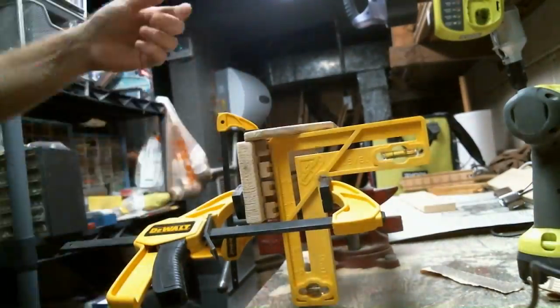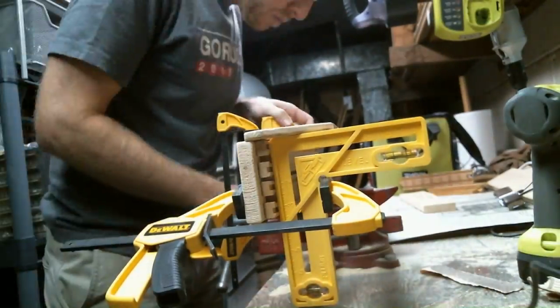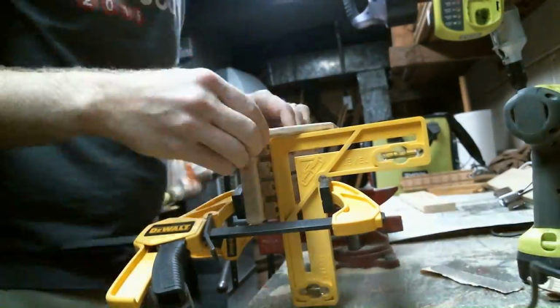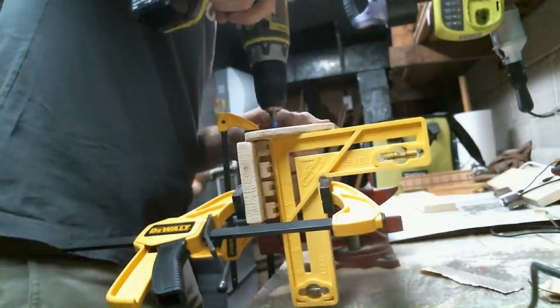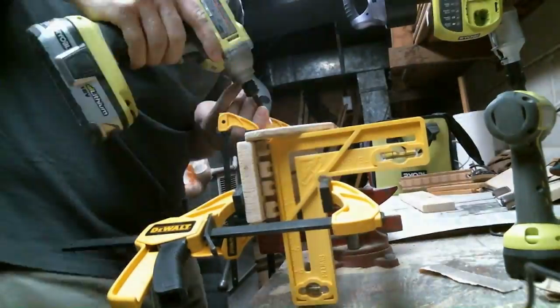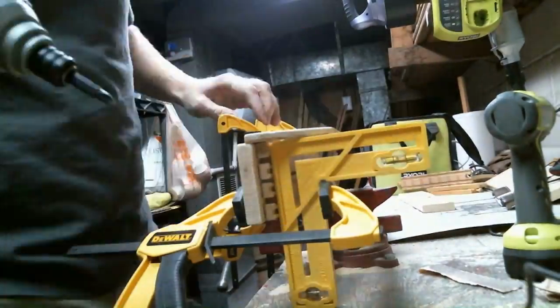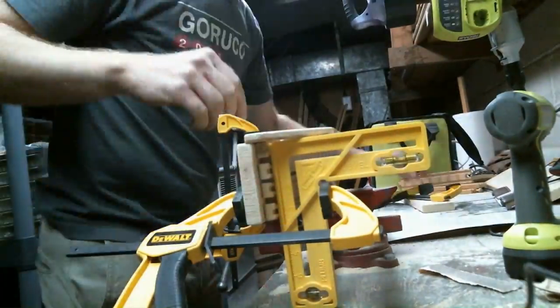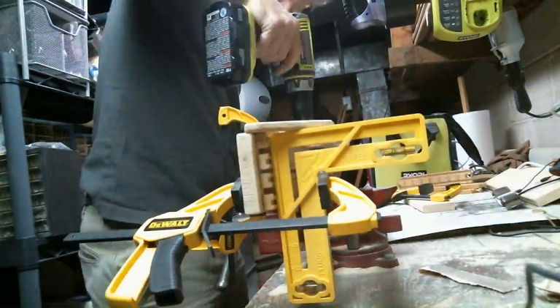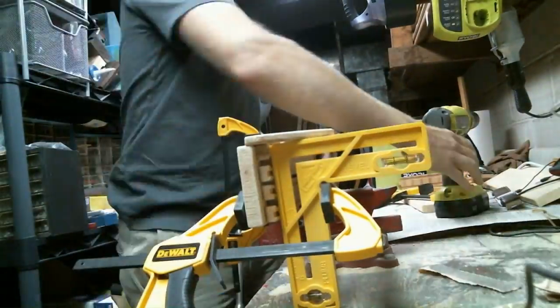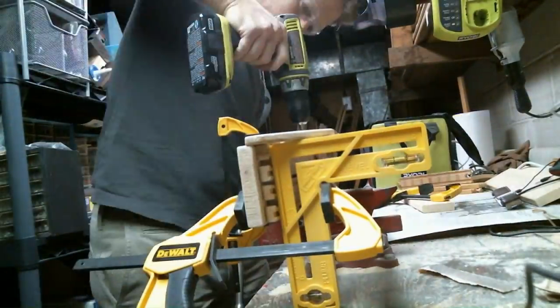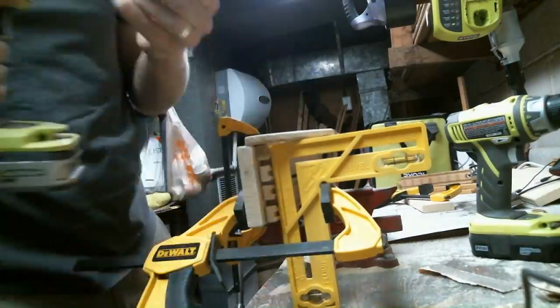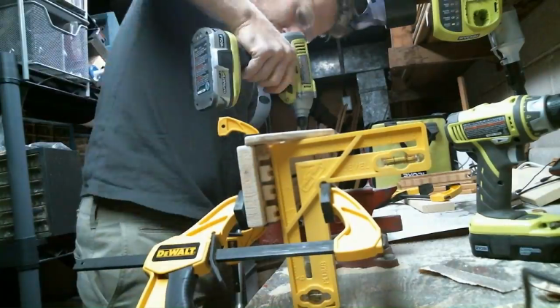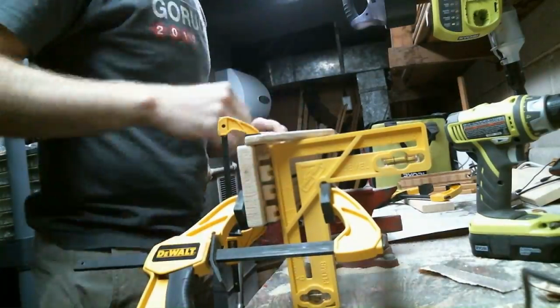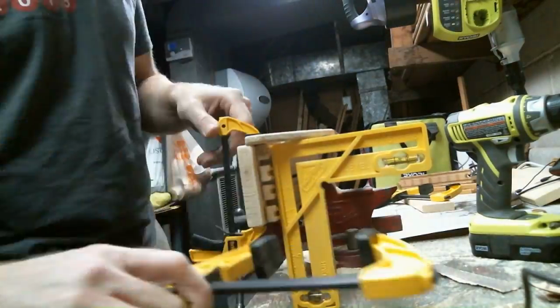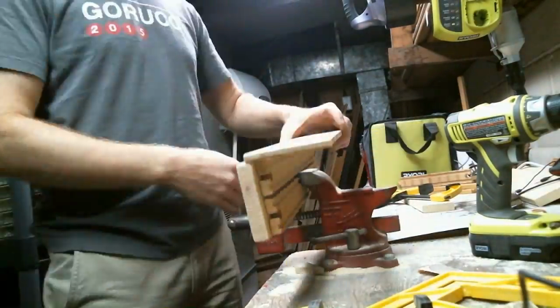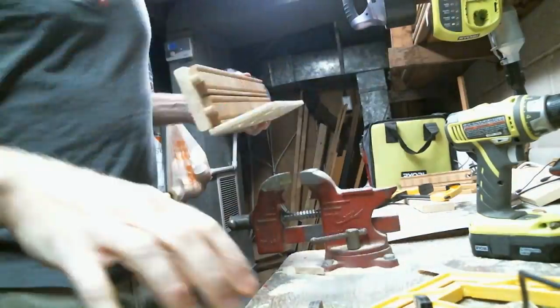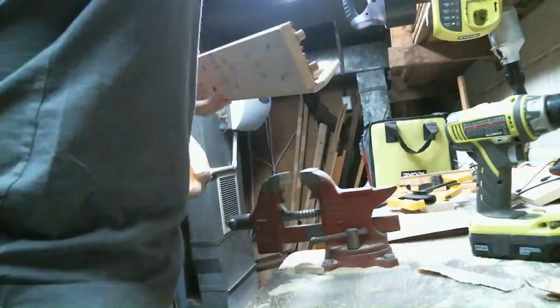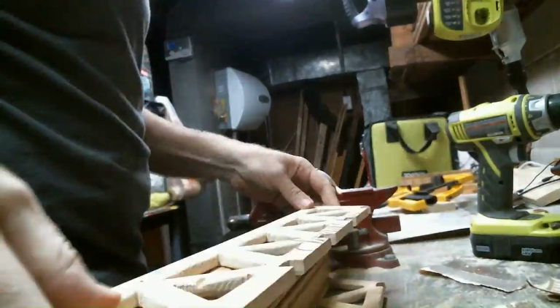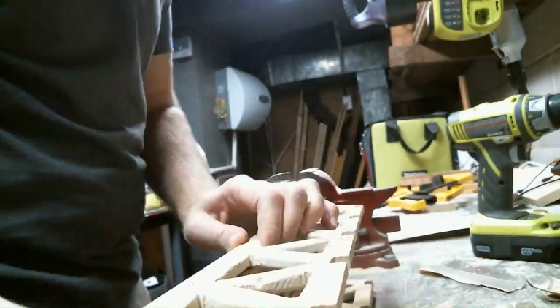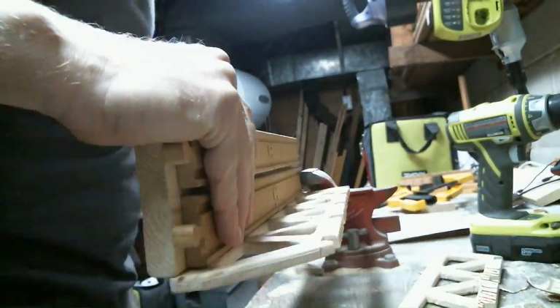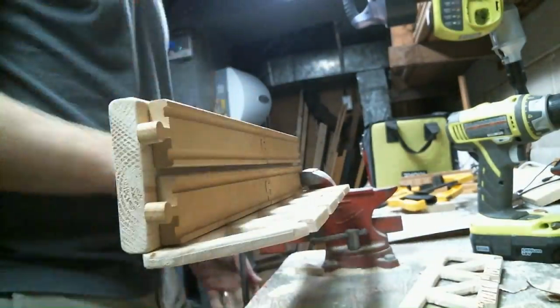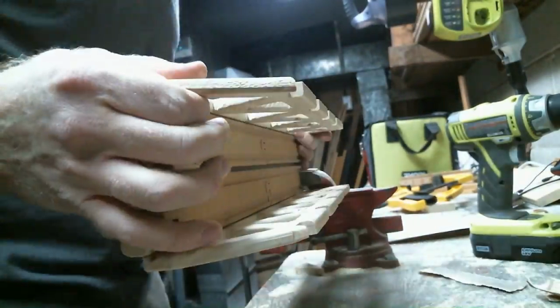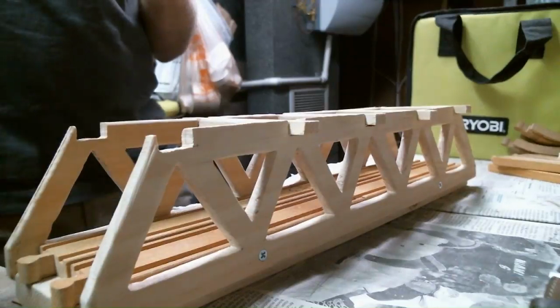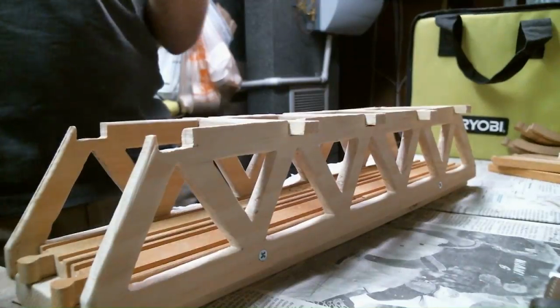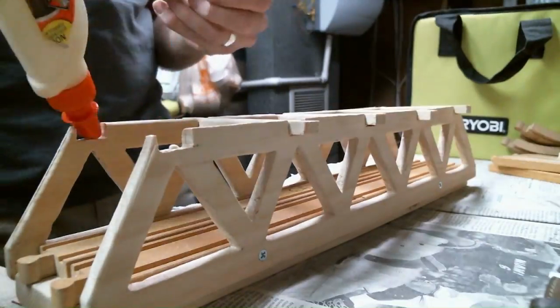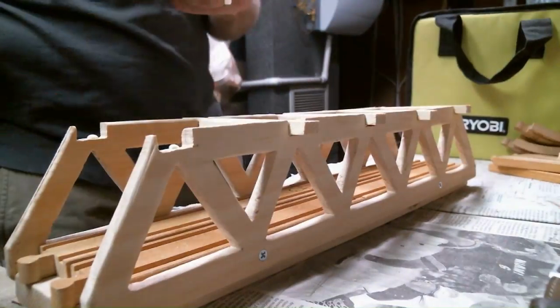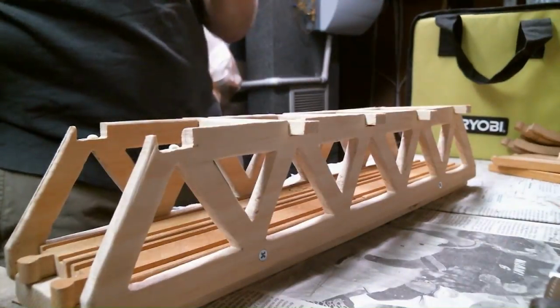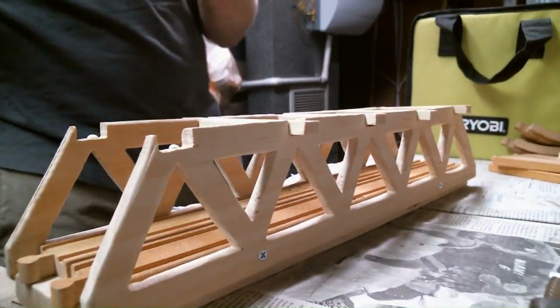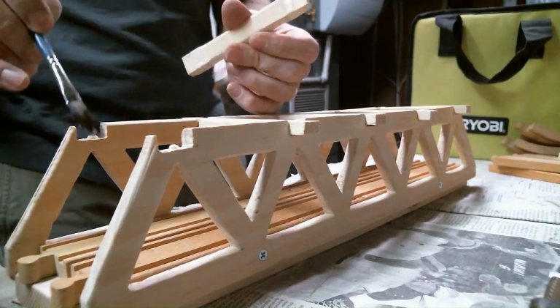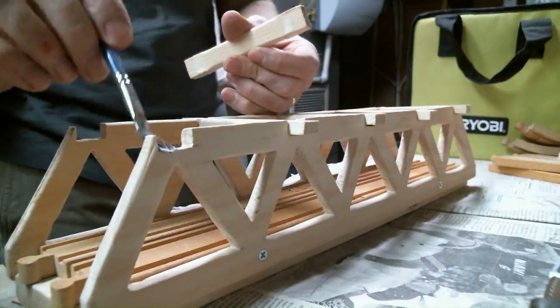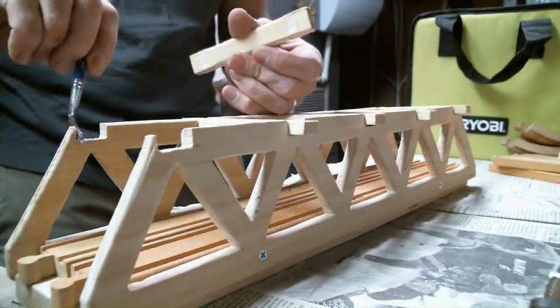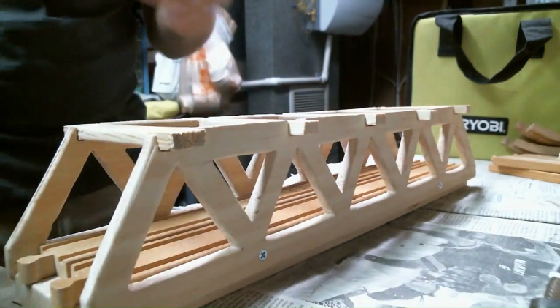I pre-drilled some holes, then I screwed the sides of the bridge into the base. Then it was time to attach the crossbeams using some wood glue.